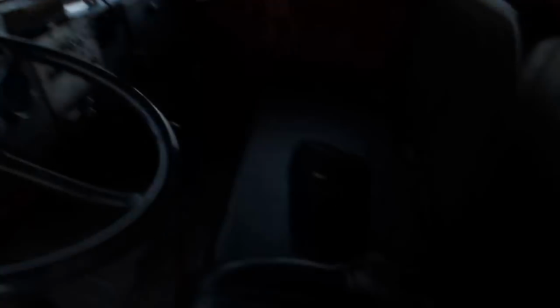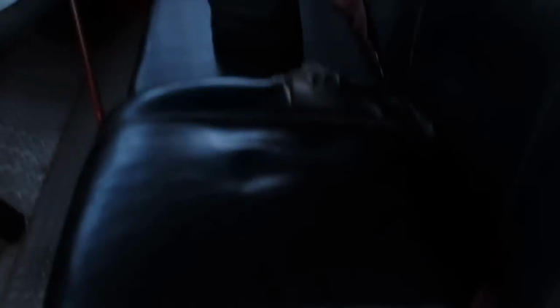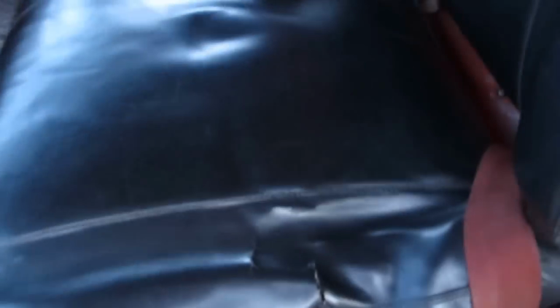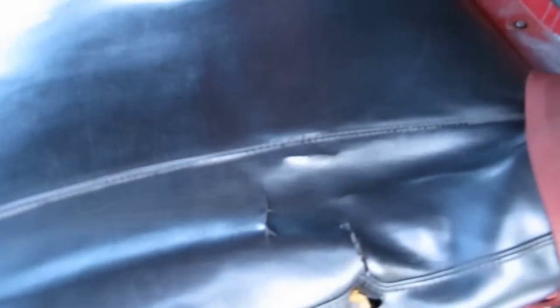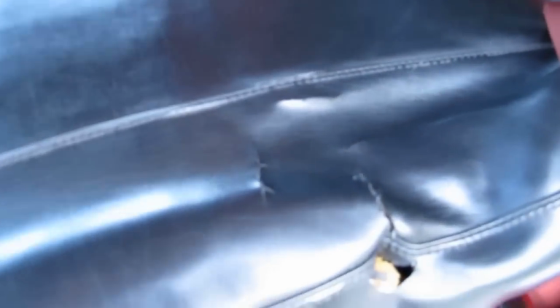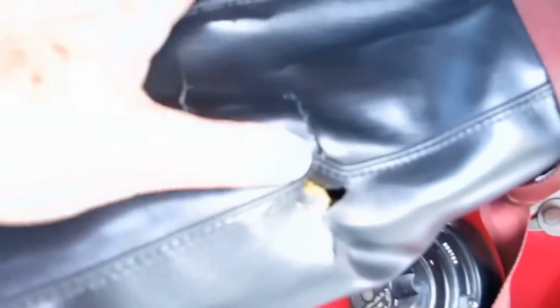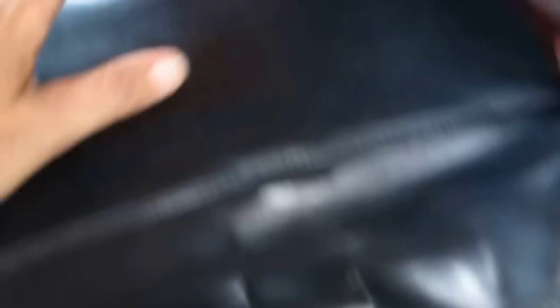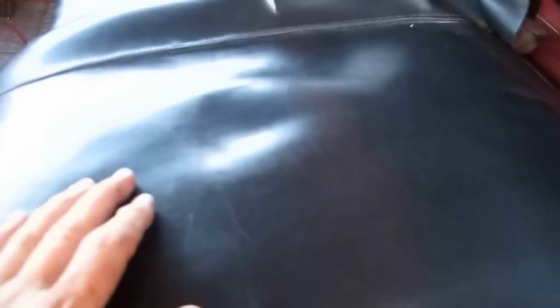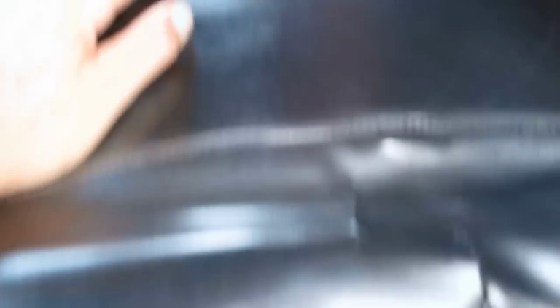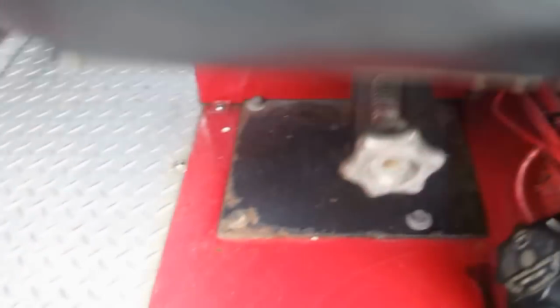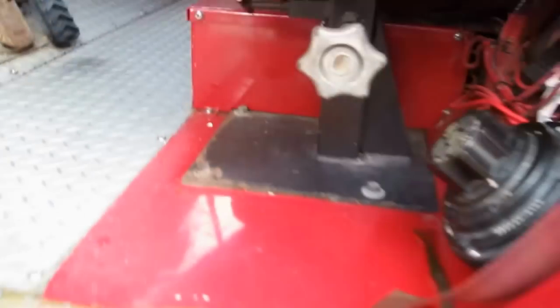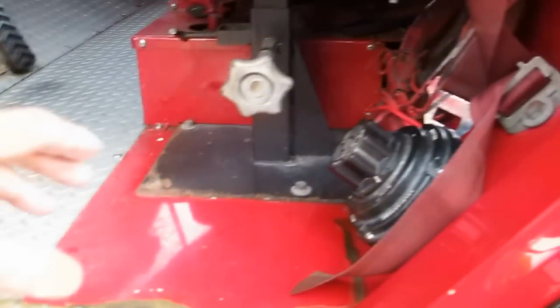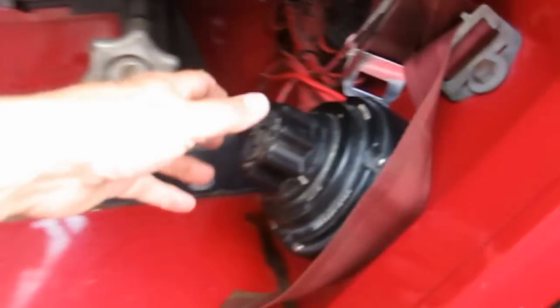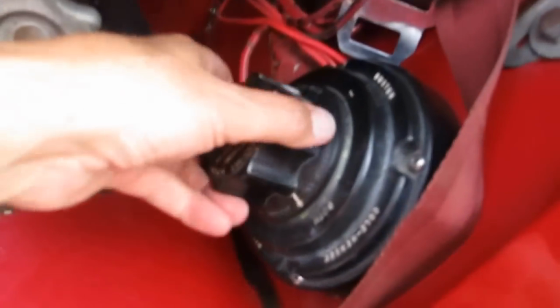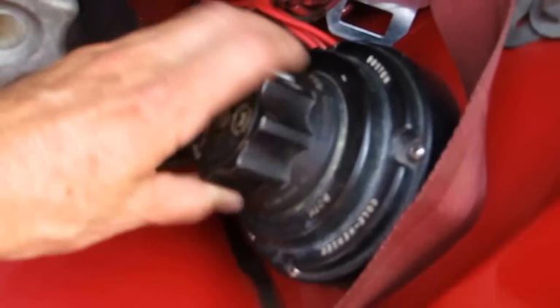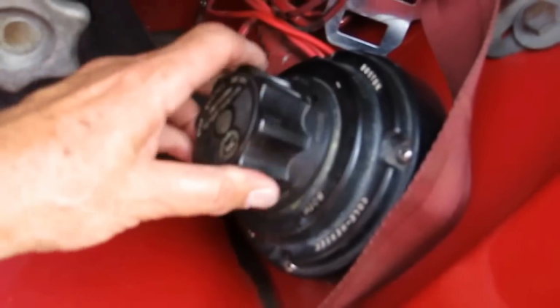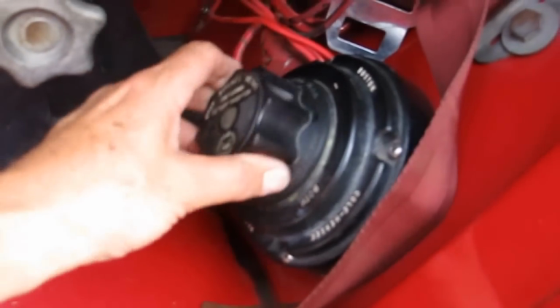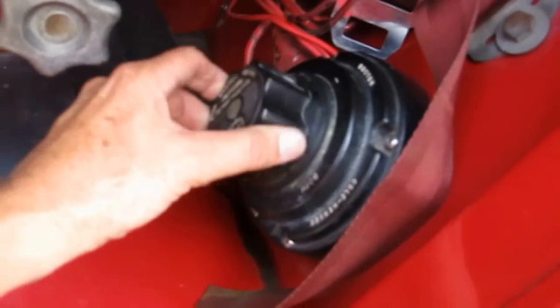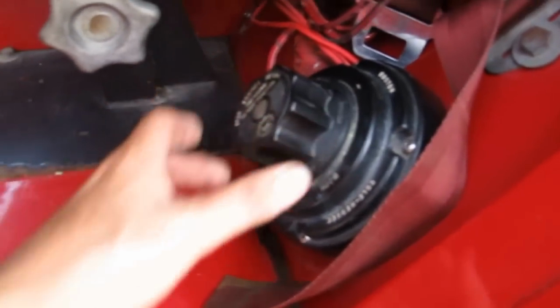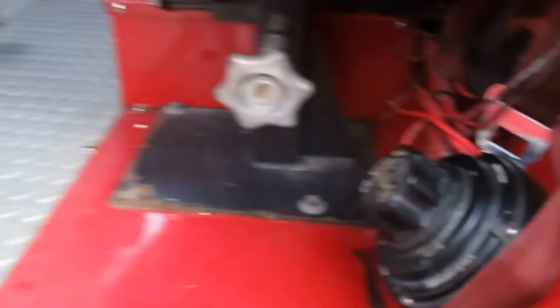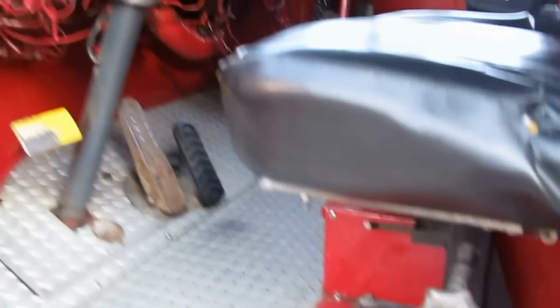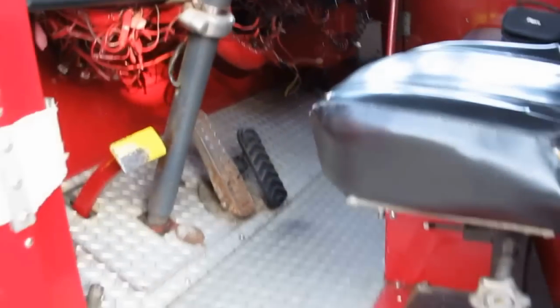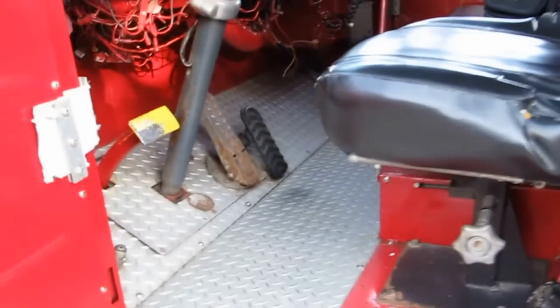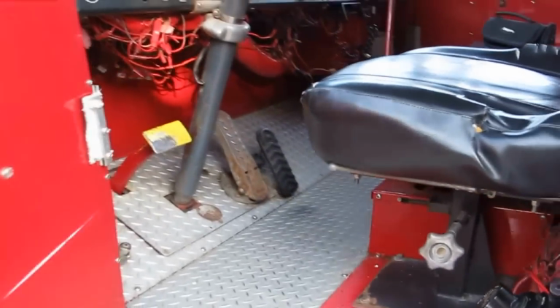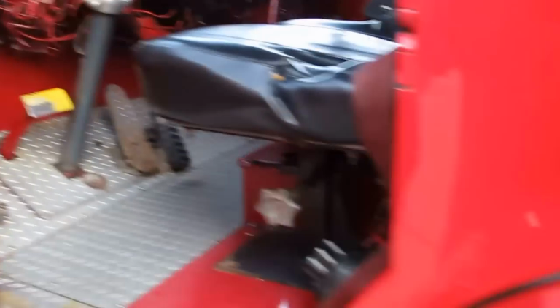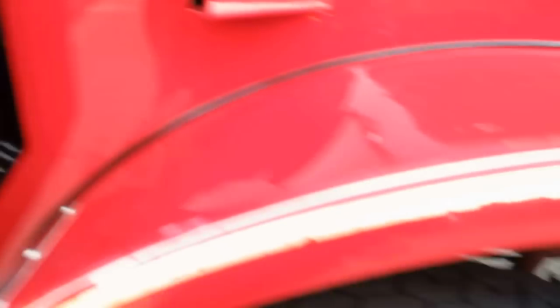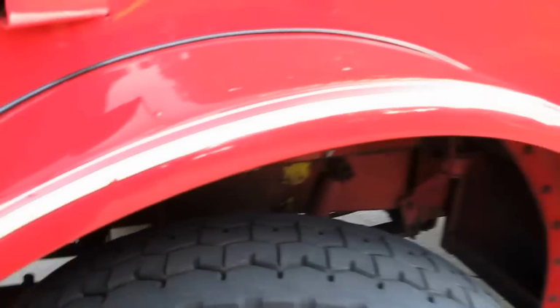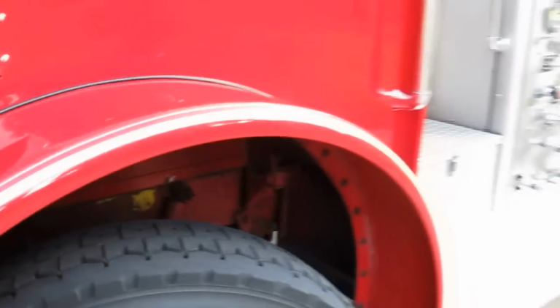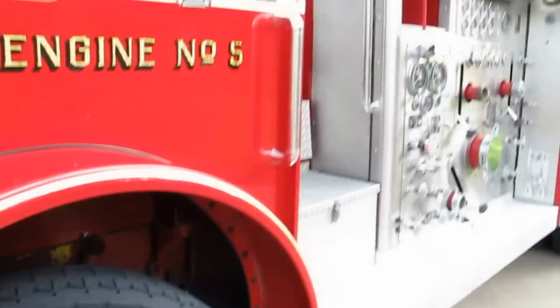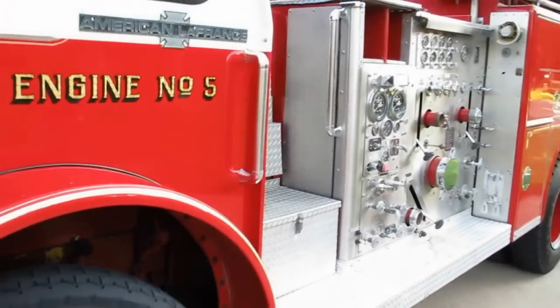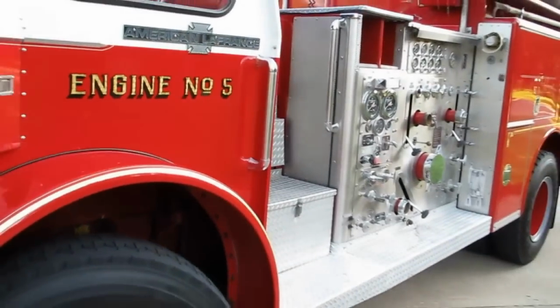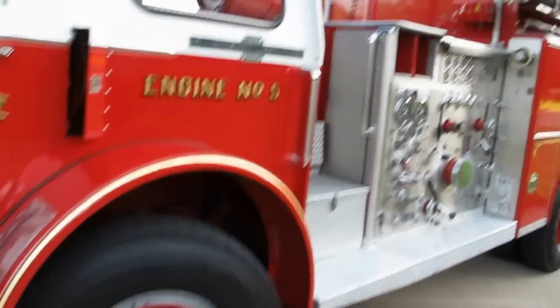The driver's seat is showing a little bit of wear — it's got a couple of splits. It's got the battery cutoff where you can run one or two batteries.